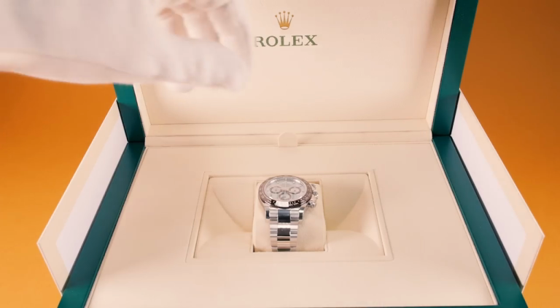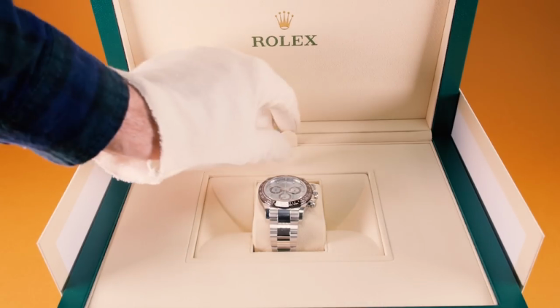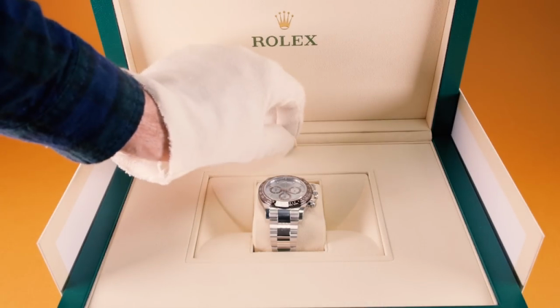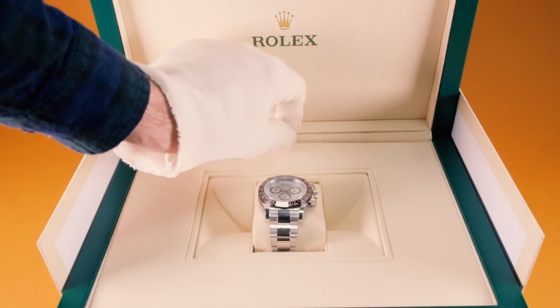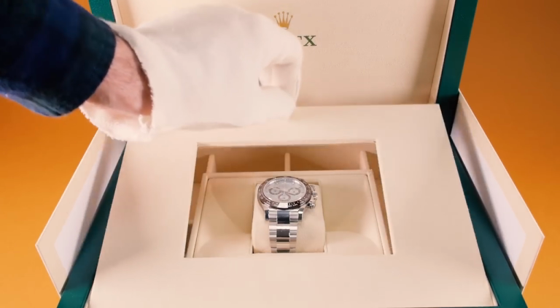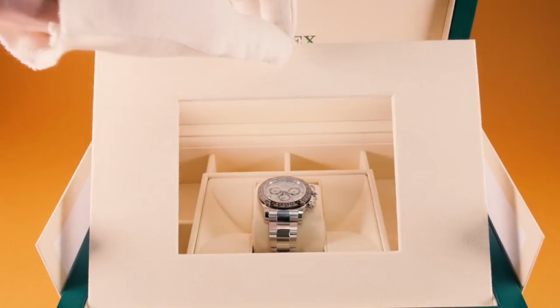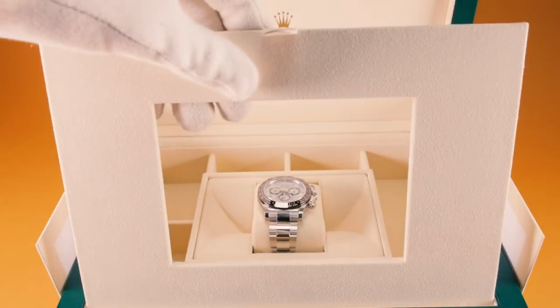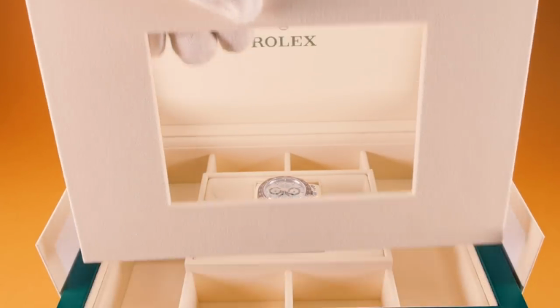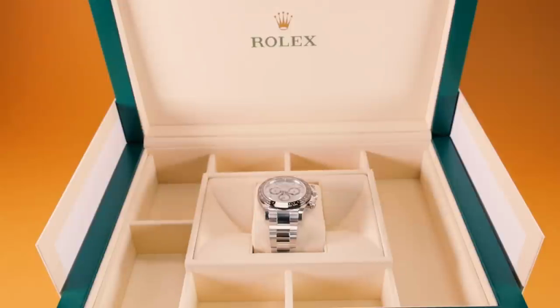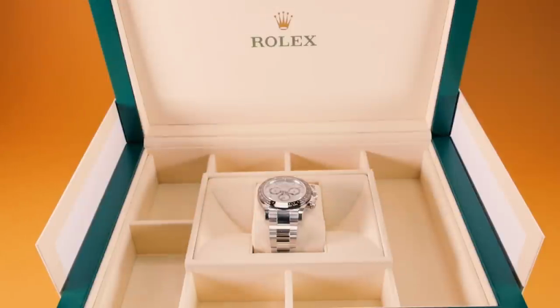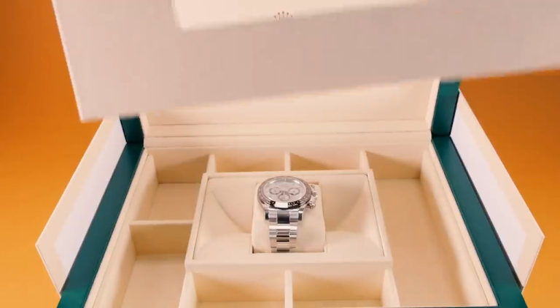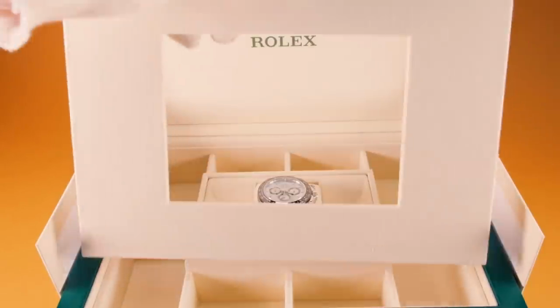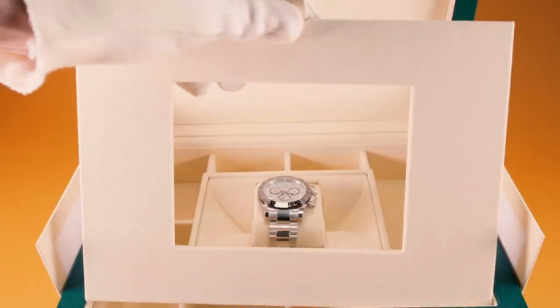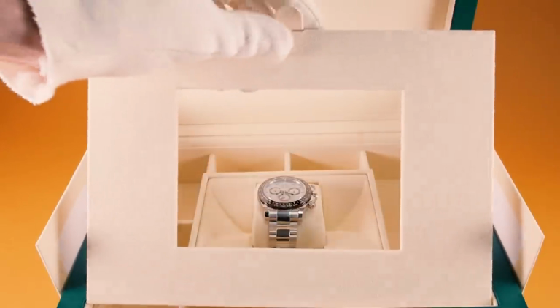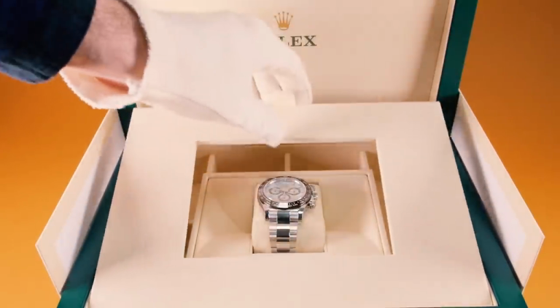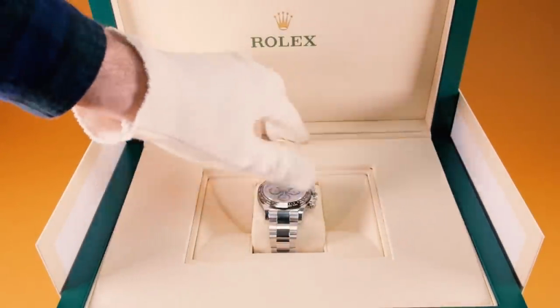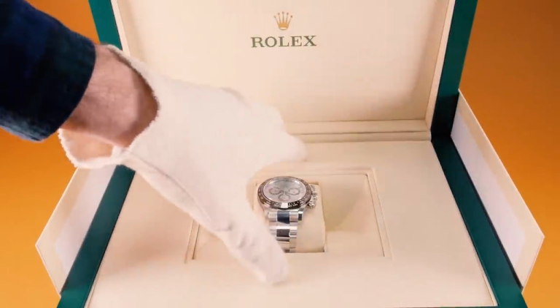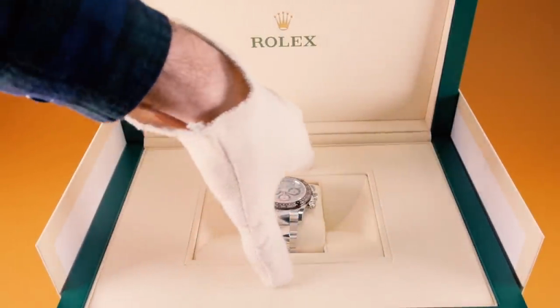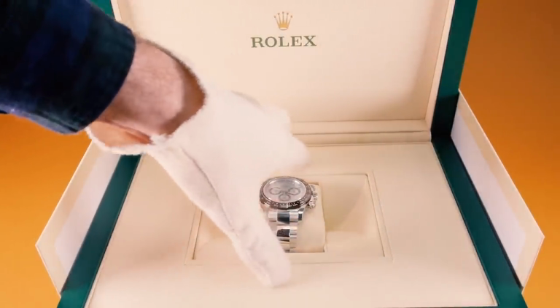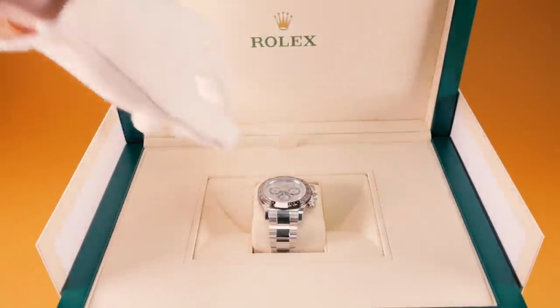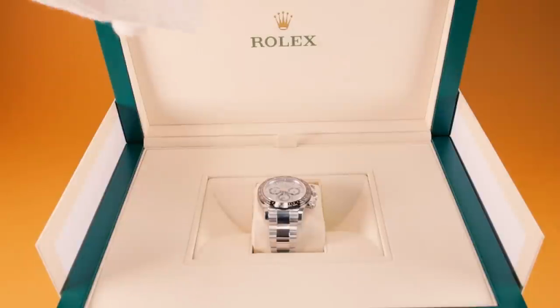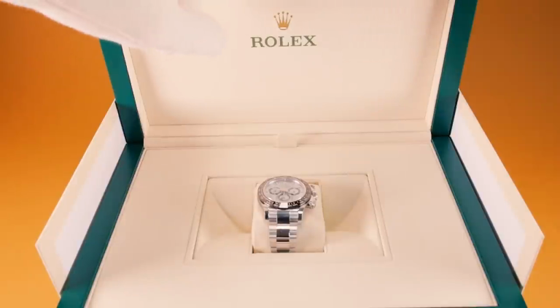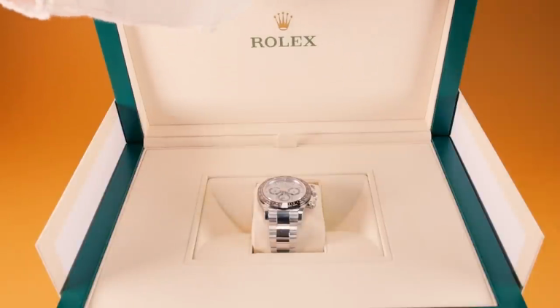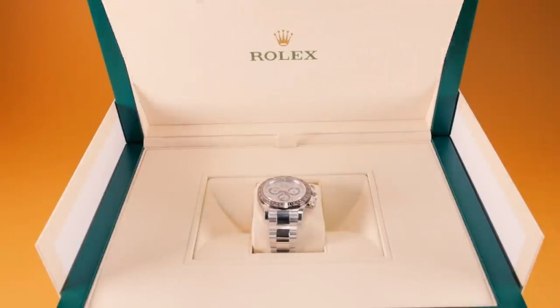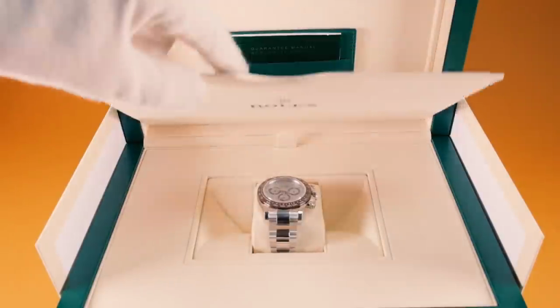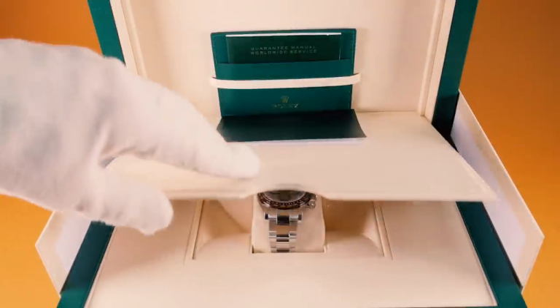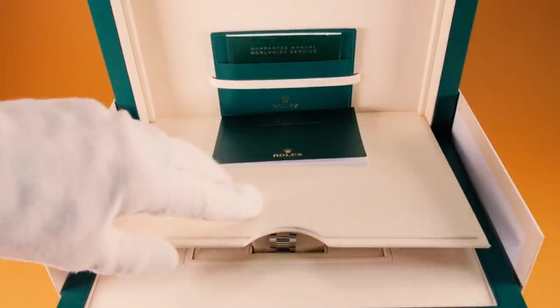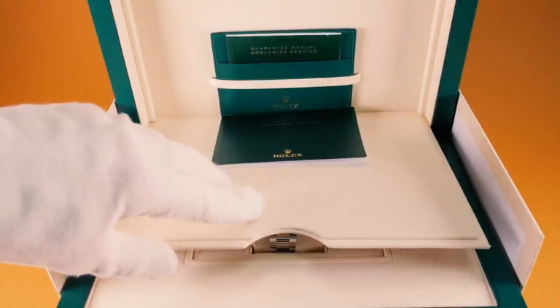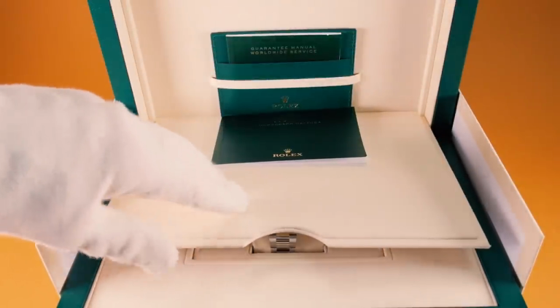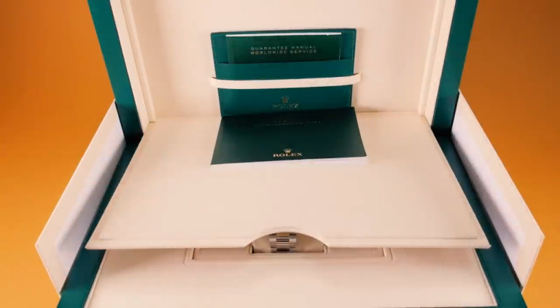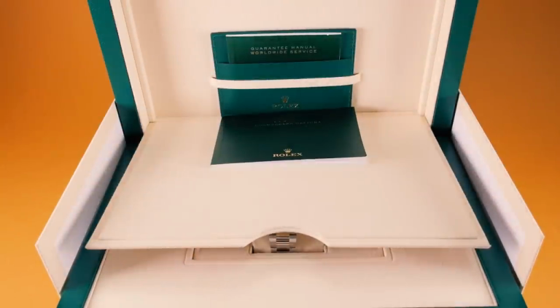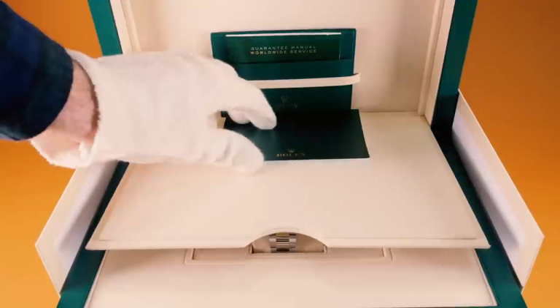Inside the box, you can lift up the base to reveal a number of compartments to store spare straps, links, or even cufflinks or jewellery if you like. The instruction manual and five-year warranty card is stored neatly away in a compartment in the lid of the box.